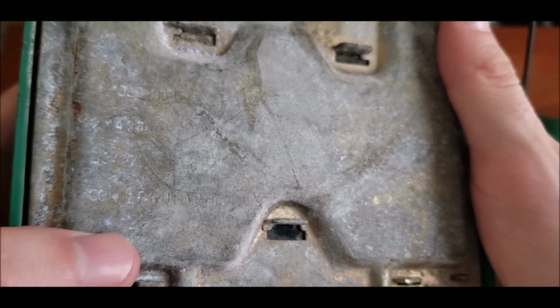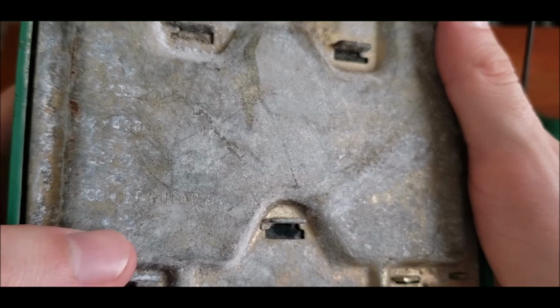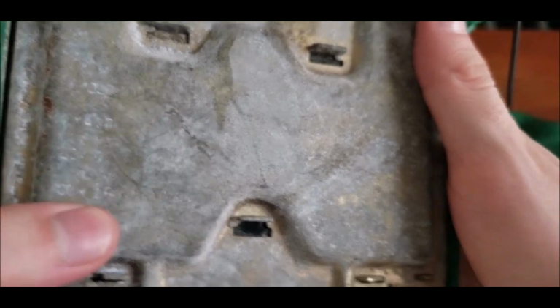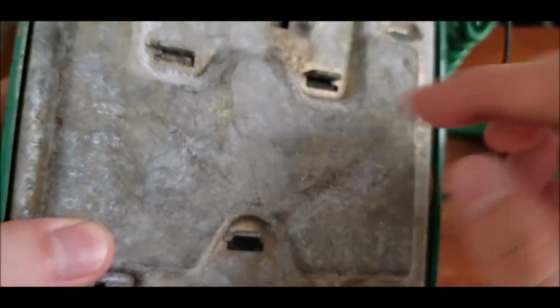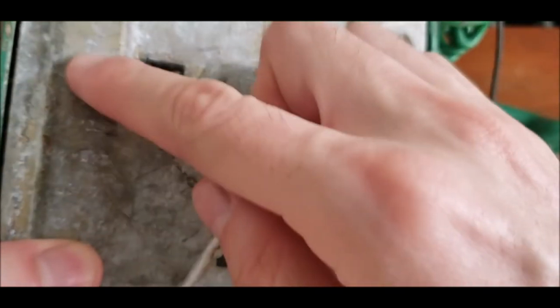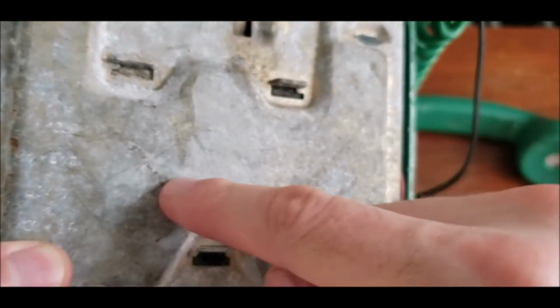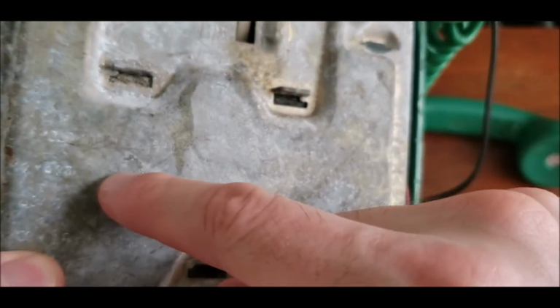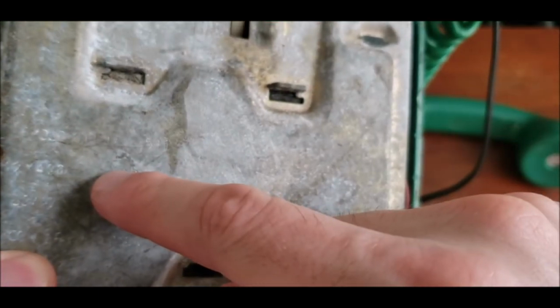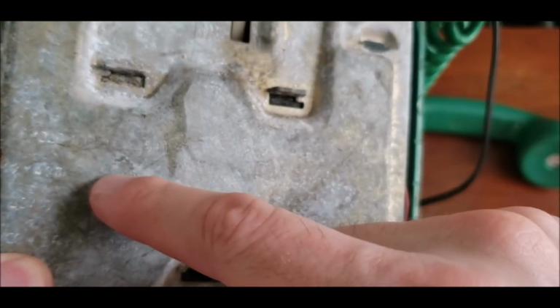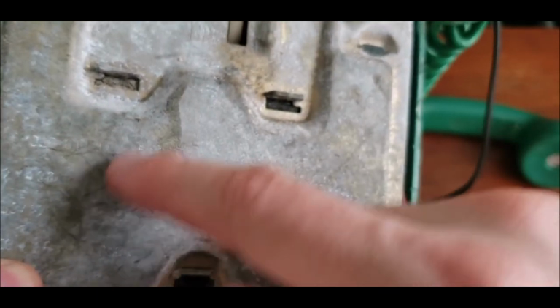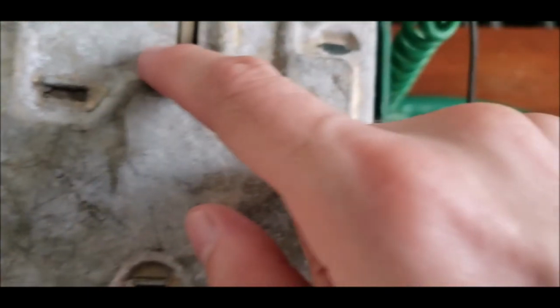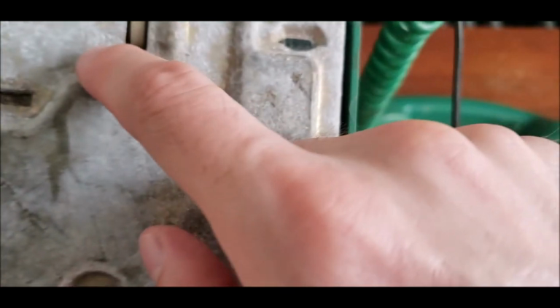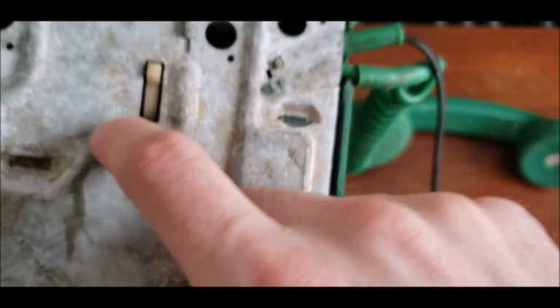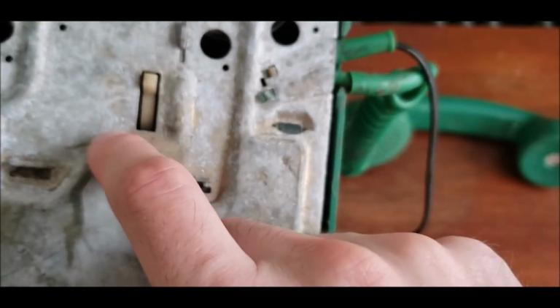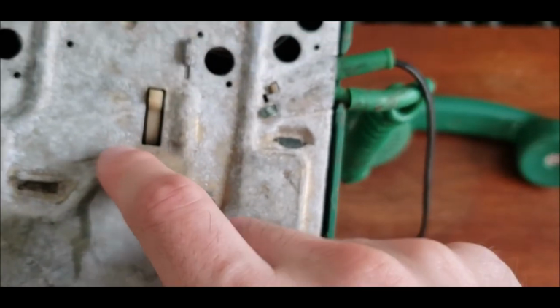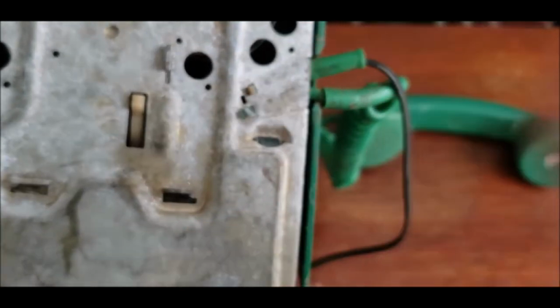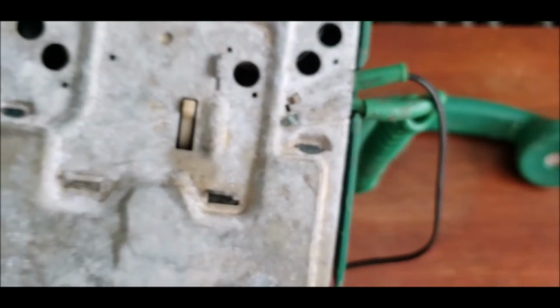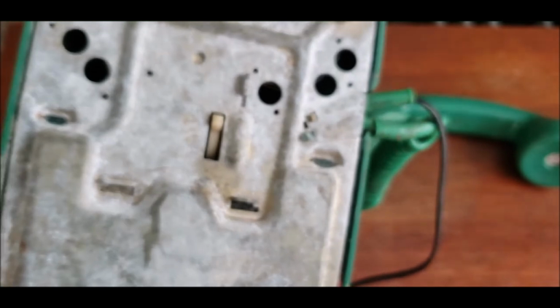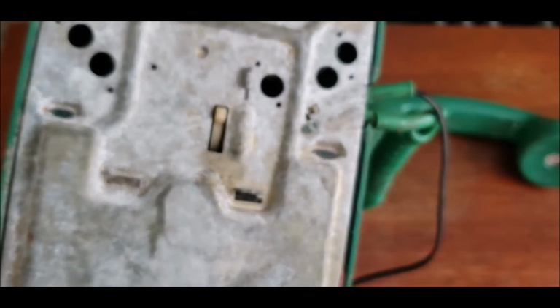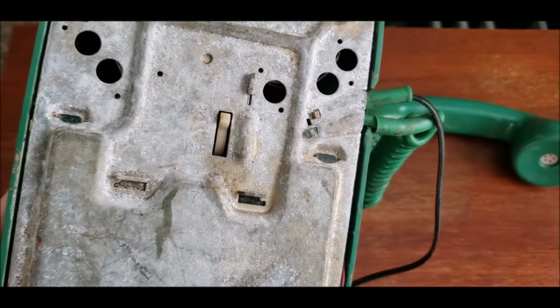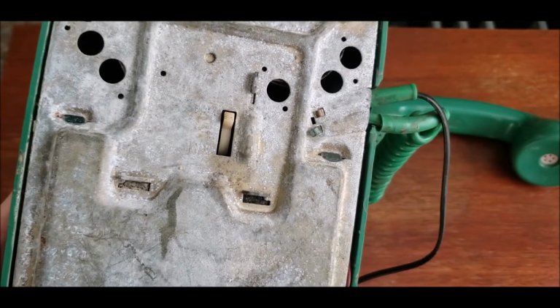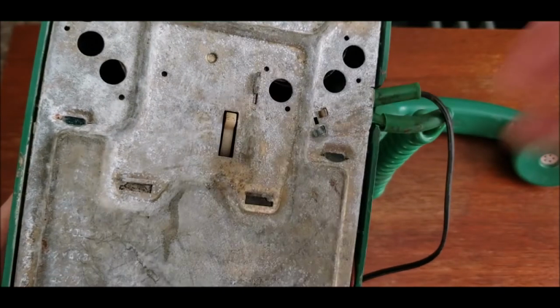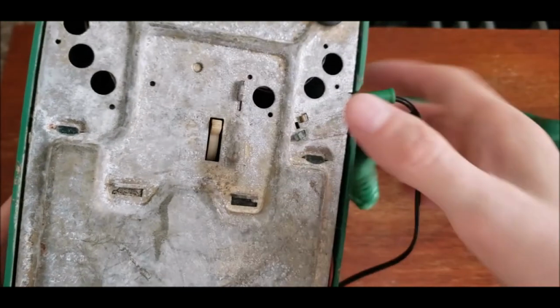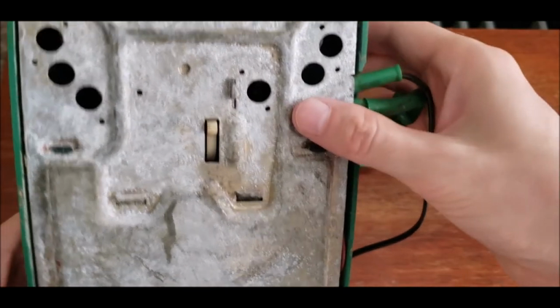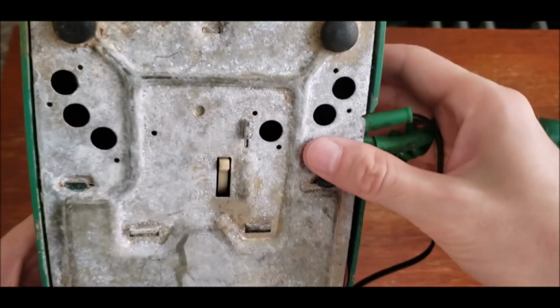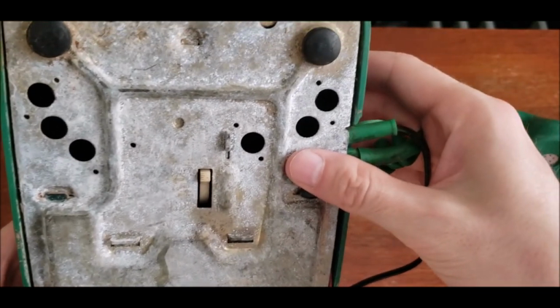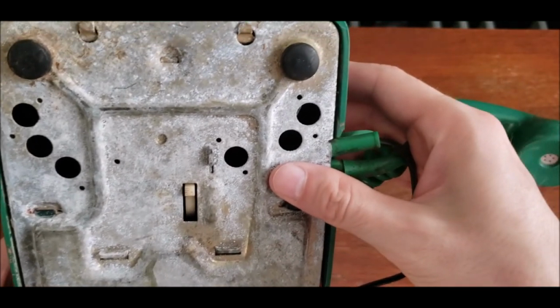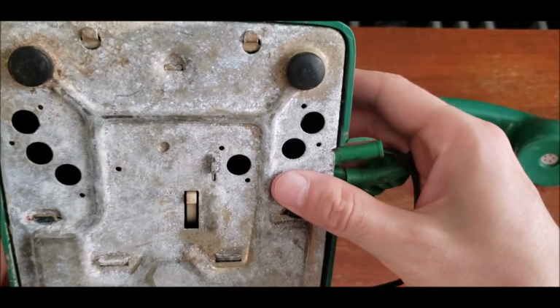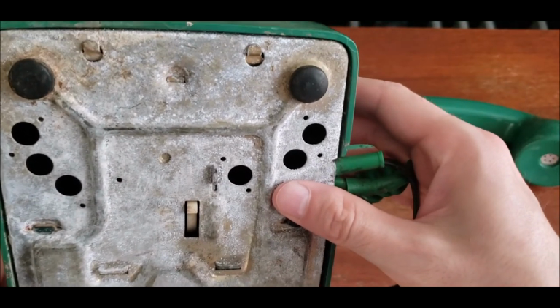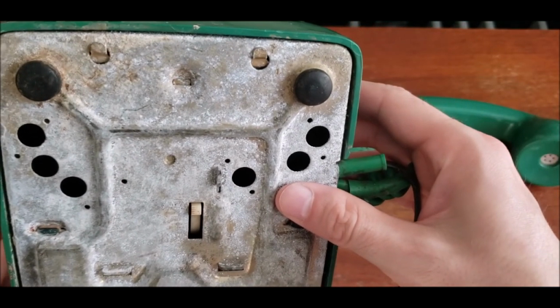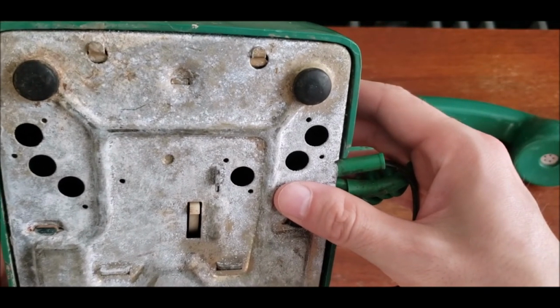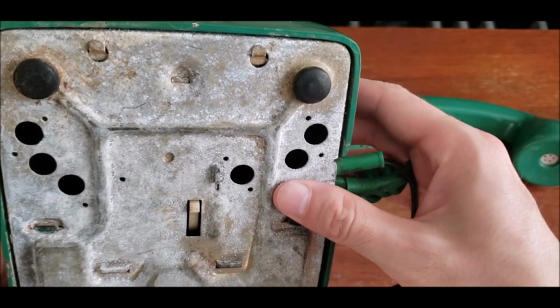There are some other things around here as well — a ring adjuster with maximum and minimum settings. I don't think it says anything on the top.